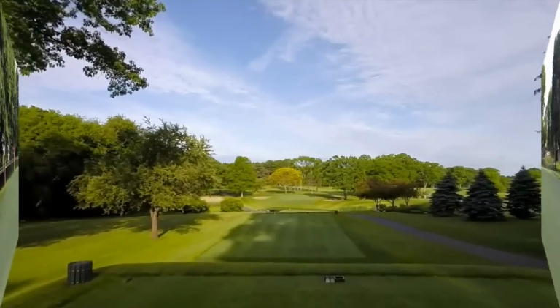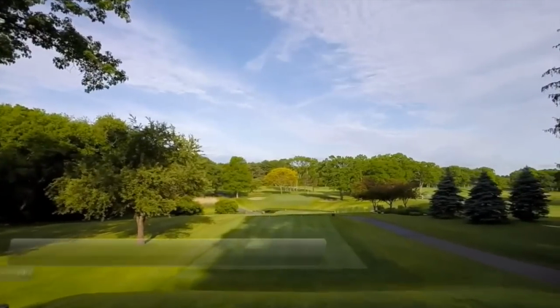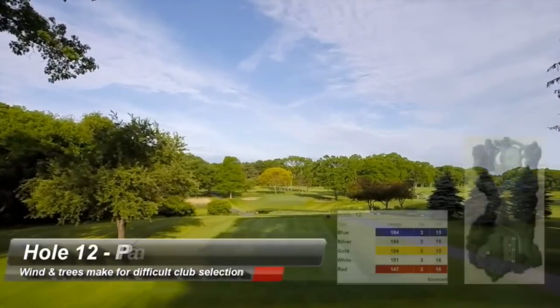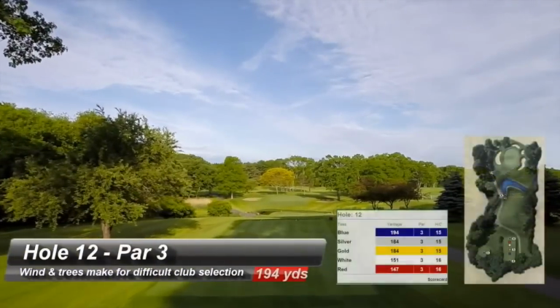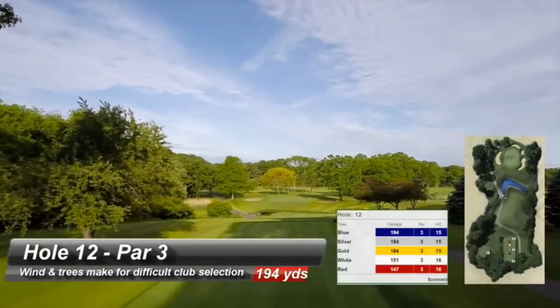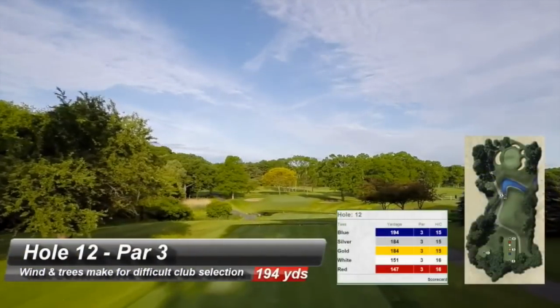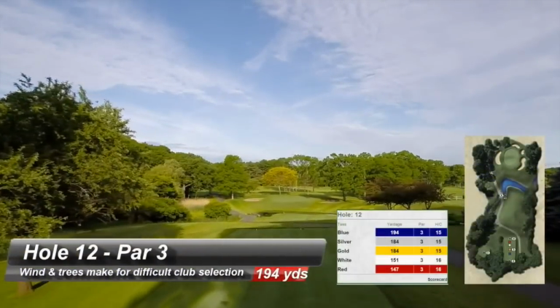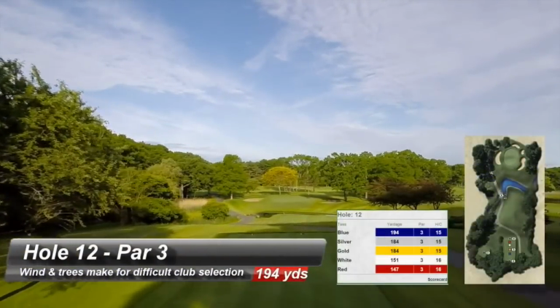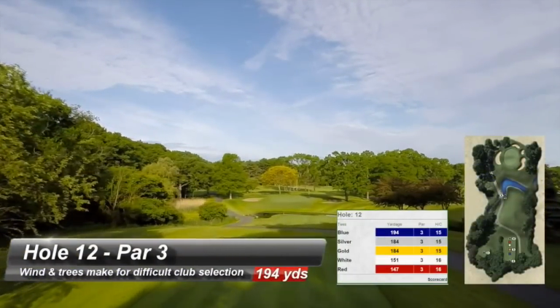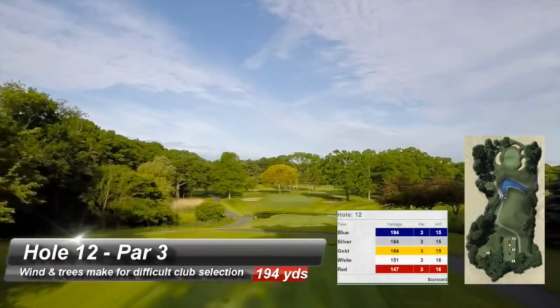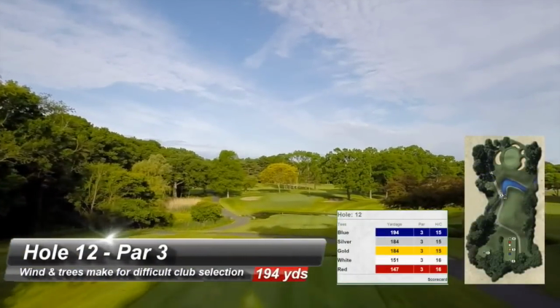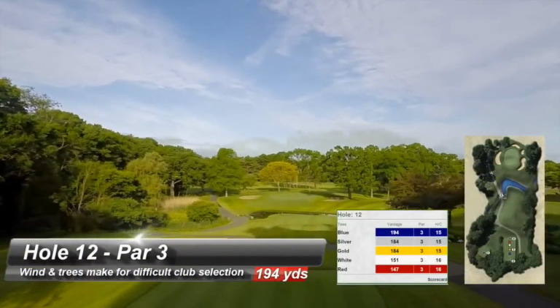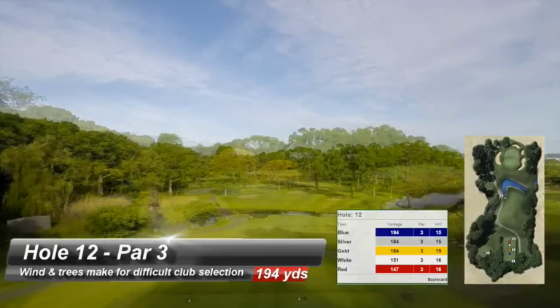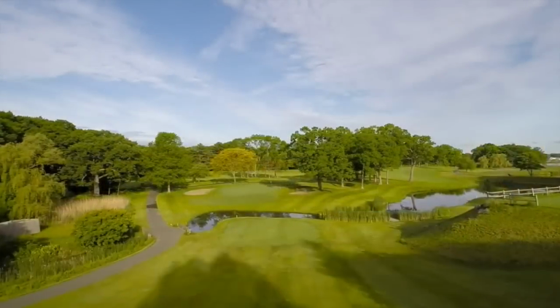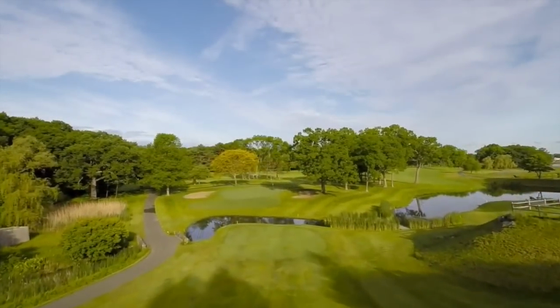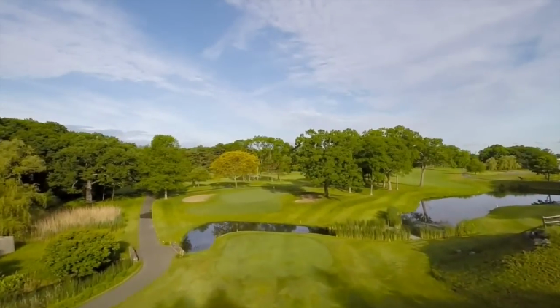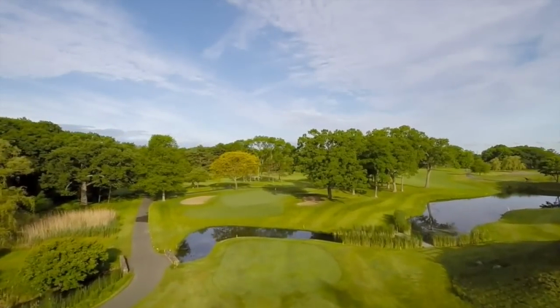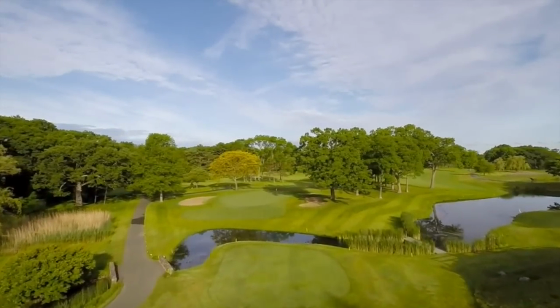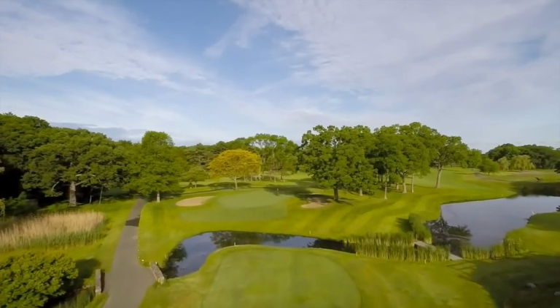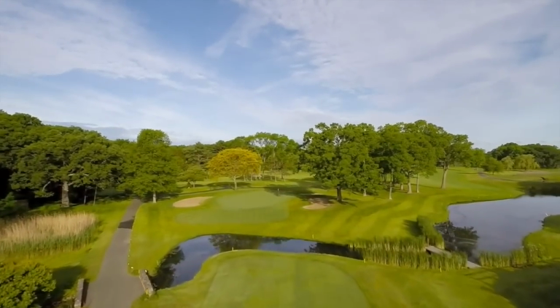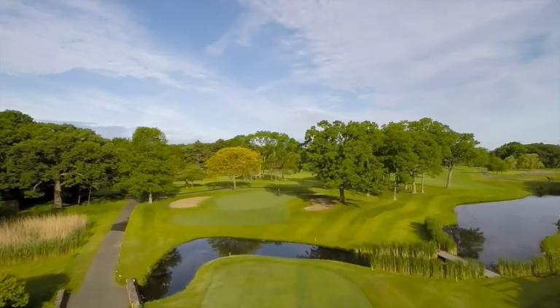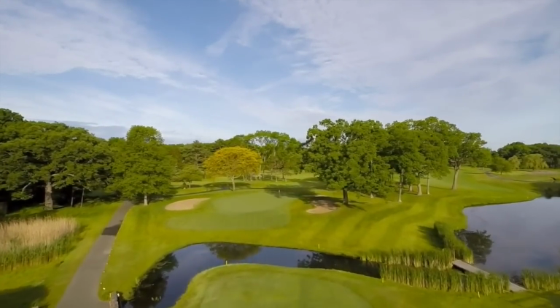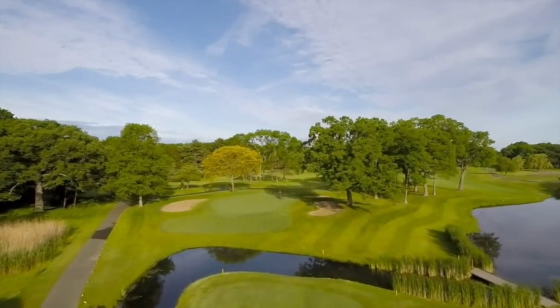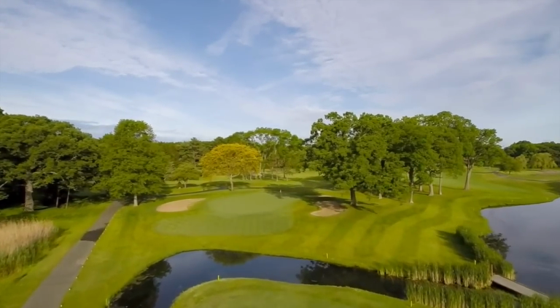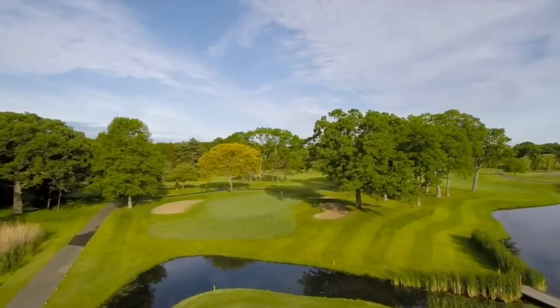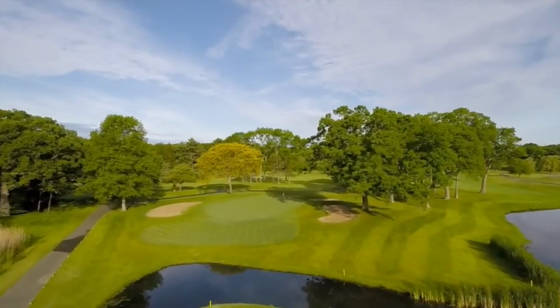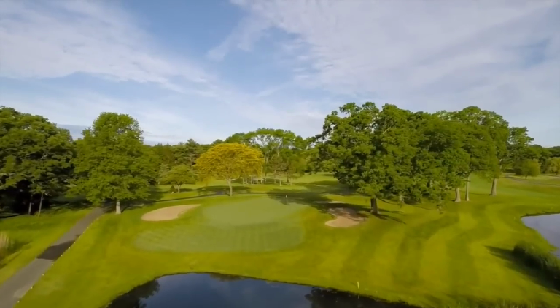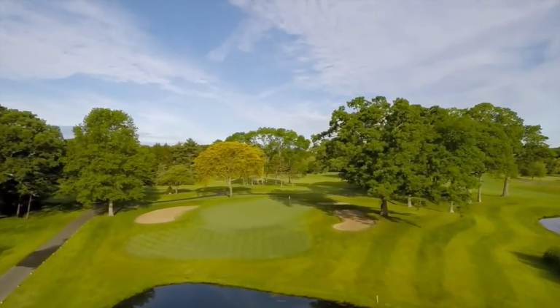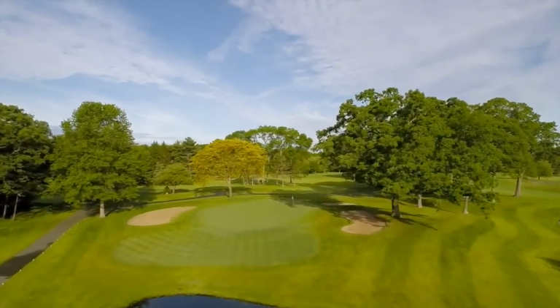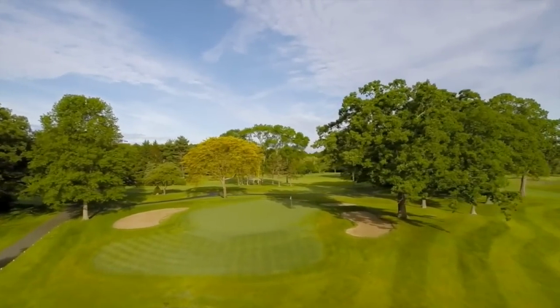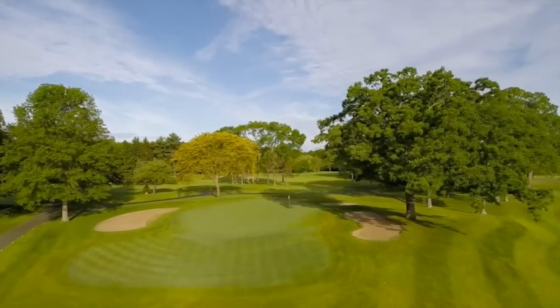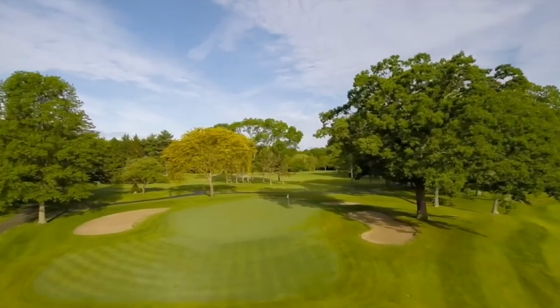Kernwood's signature downhill 12th hole — a great par three guarded by a winding creek. Wind and trees that surround the putting surface can make club selection very tough. Greenside bunkers right and left create difficult ups and downs.